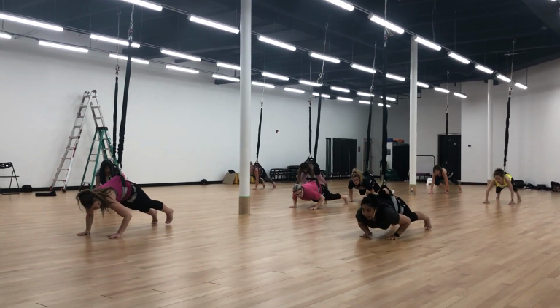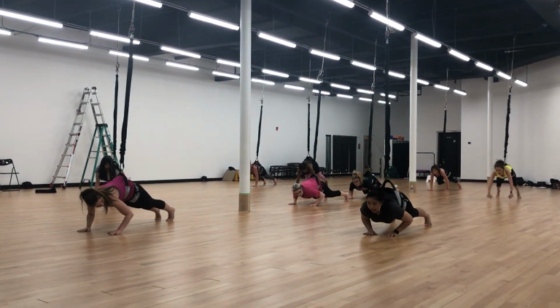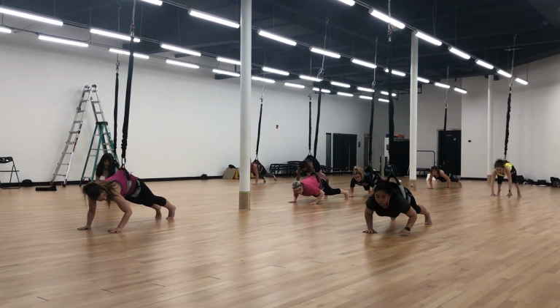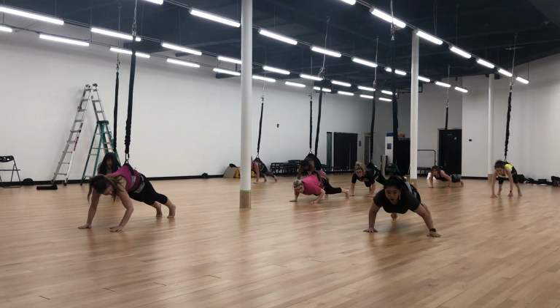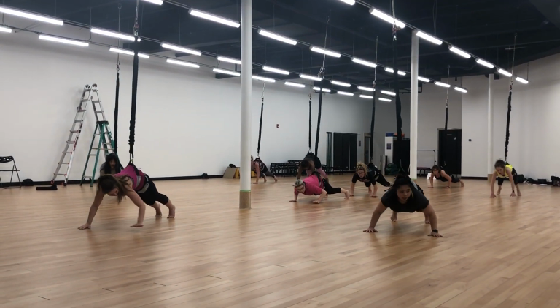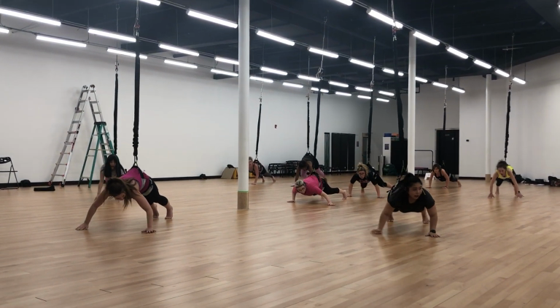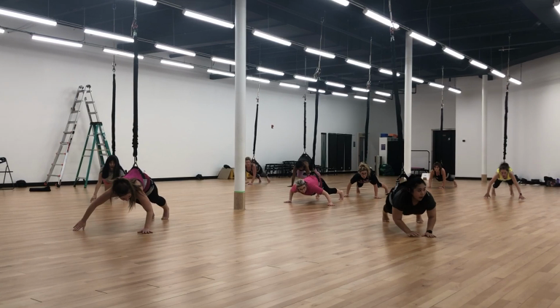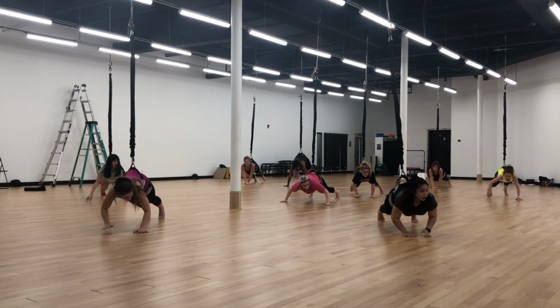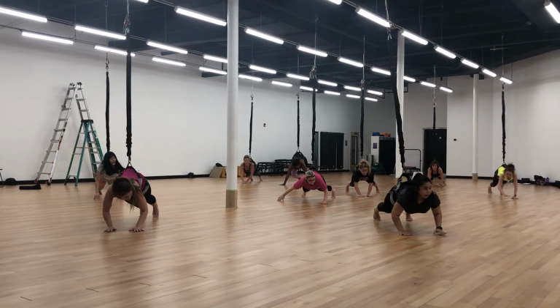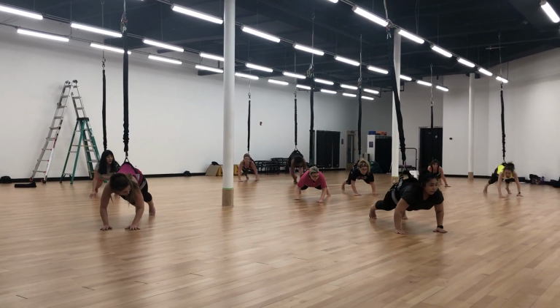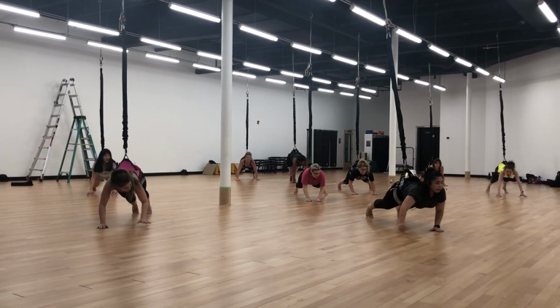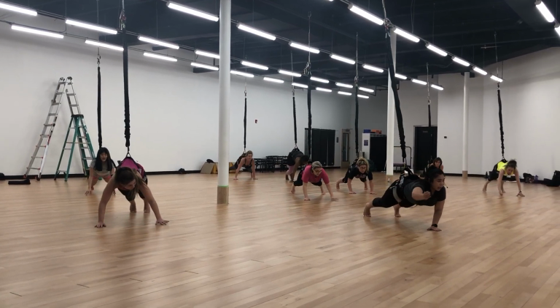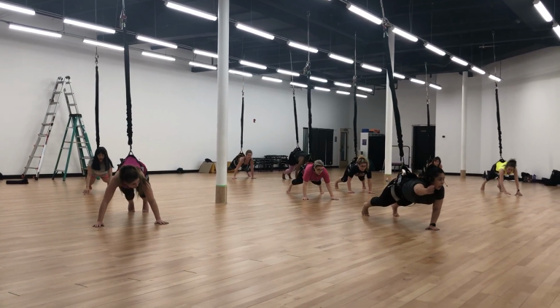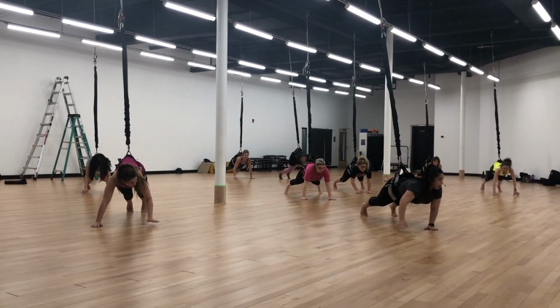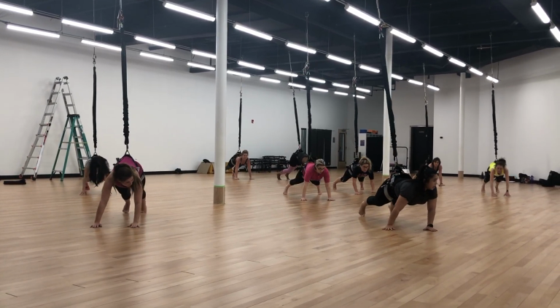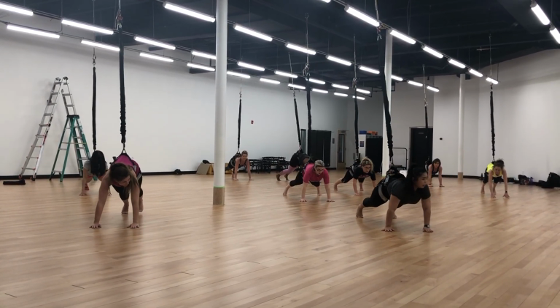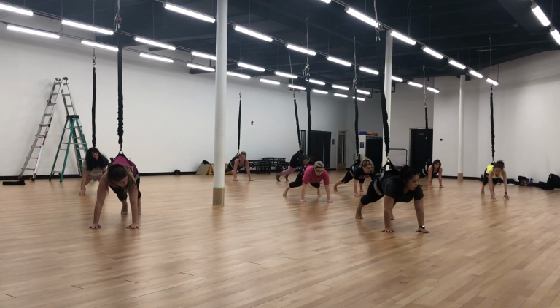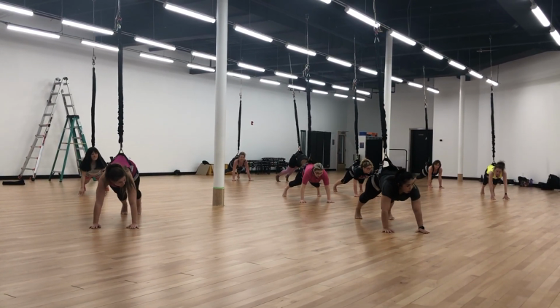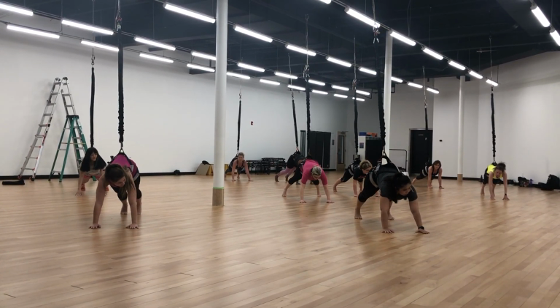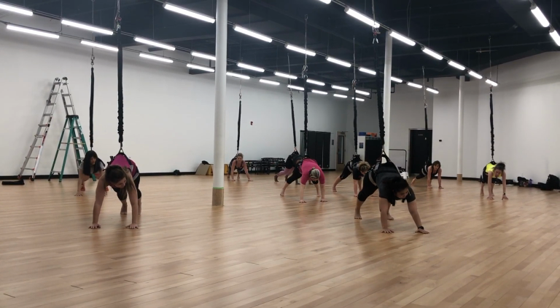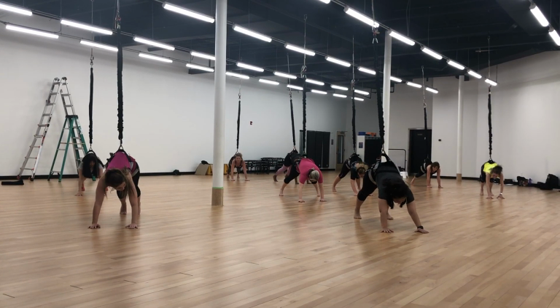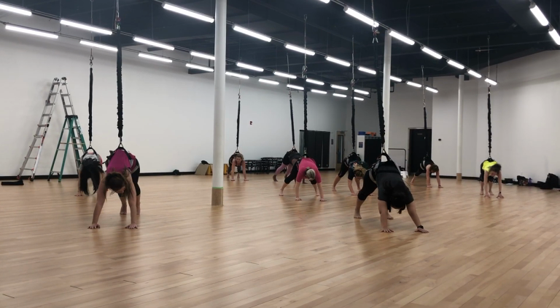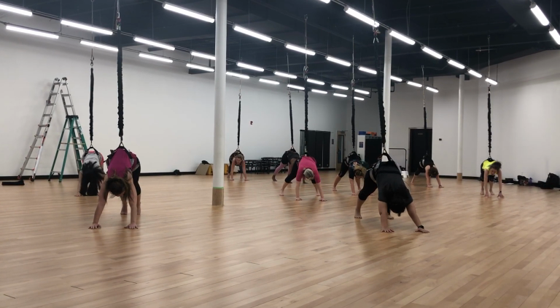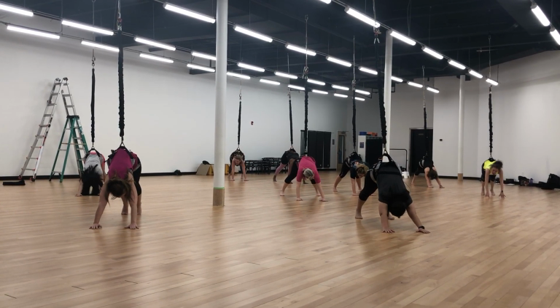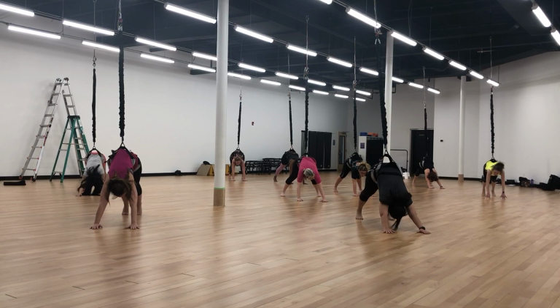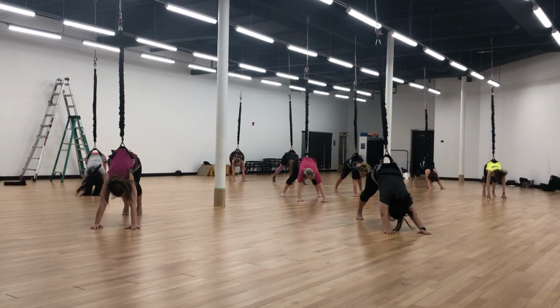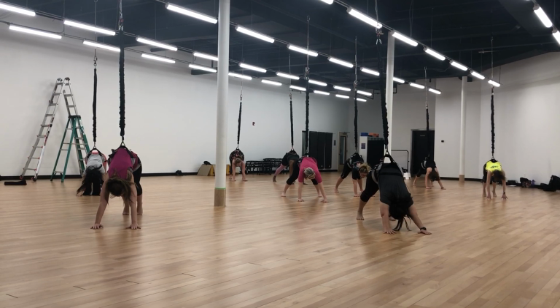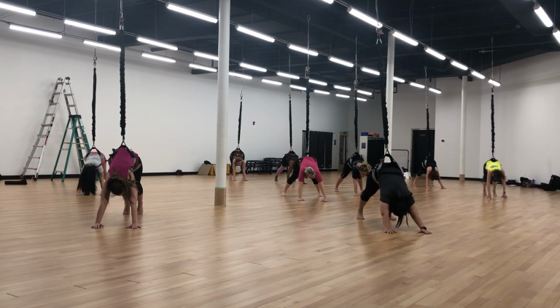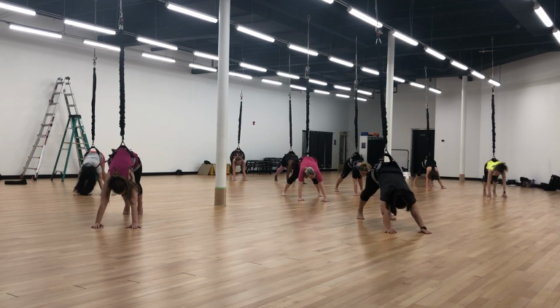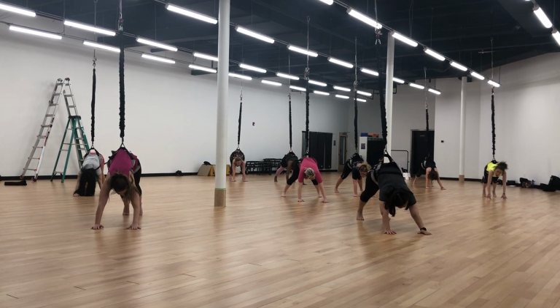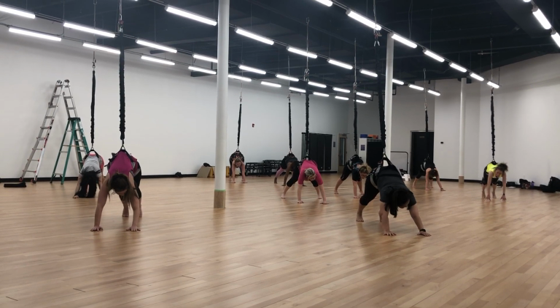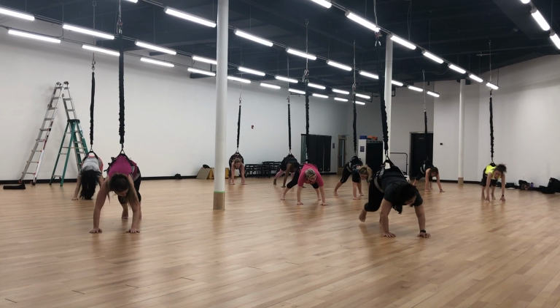And off to the left, off to the left with the right knee. Ready? Left, left, four, three, two, shift to the right.